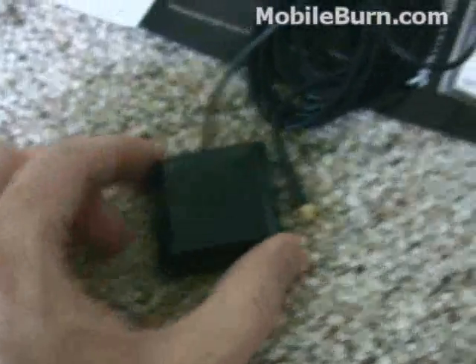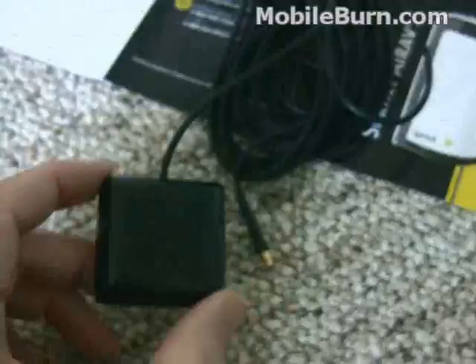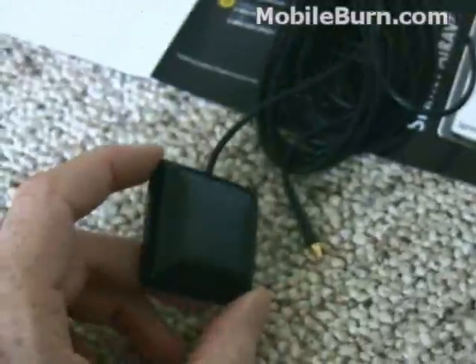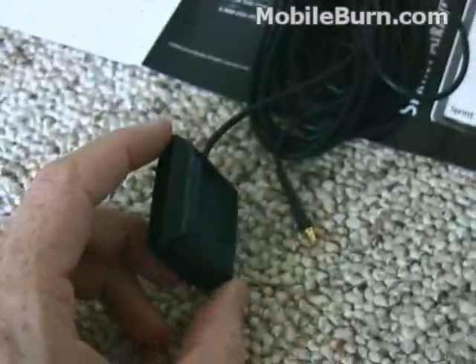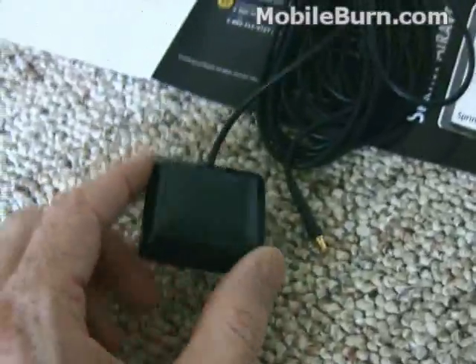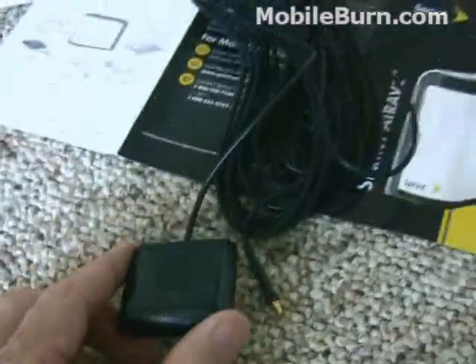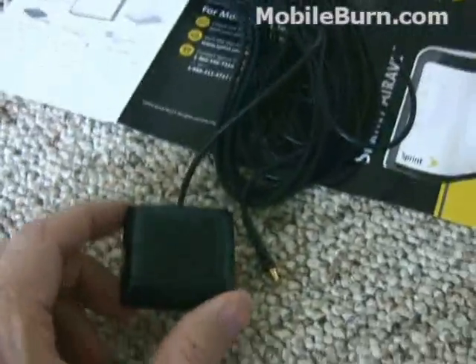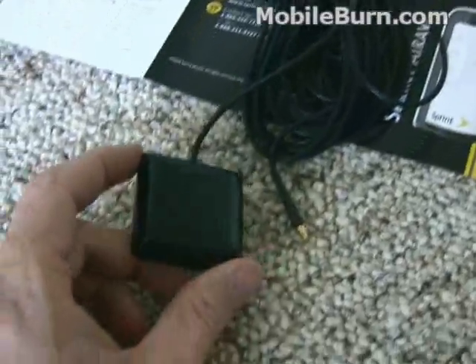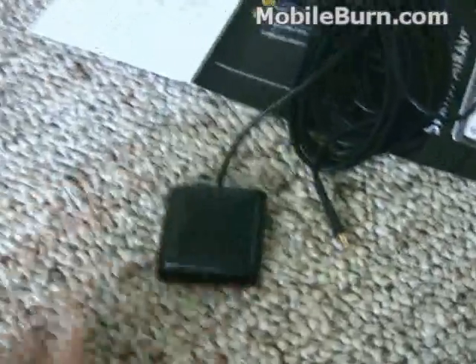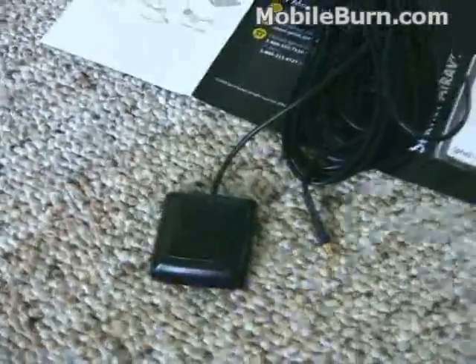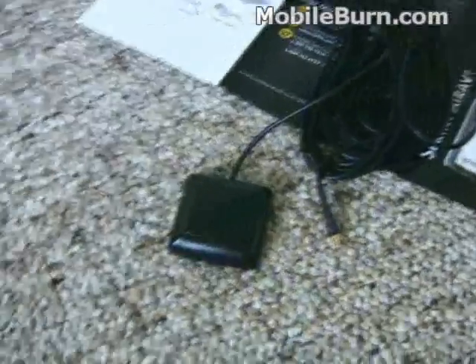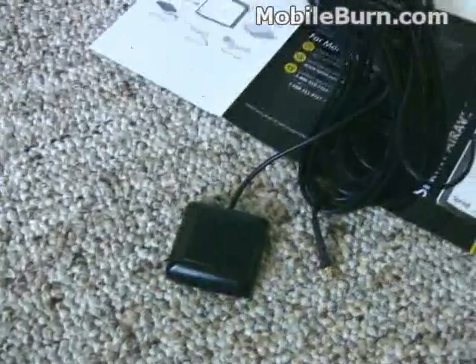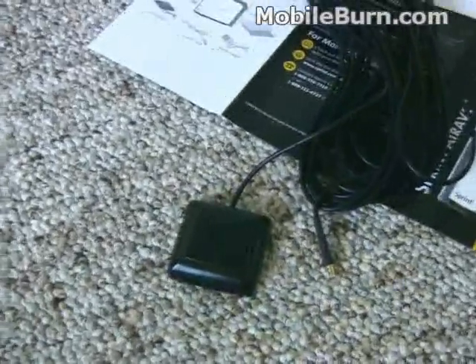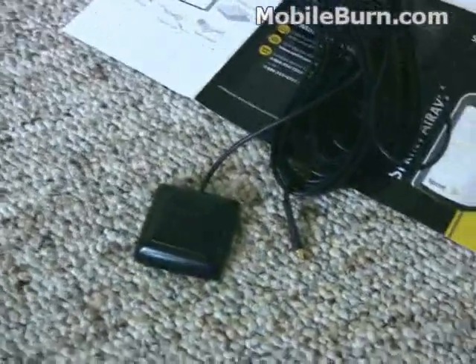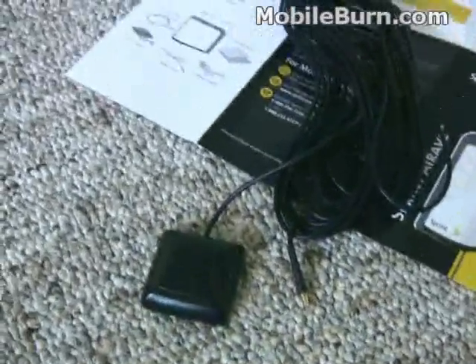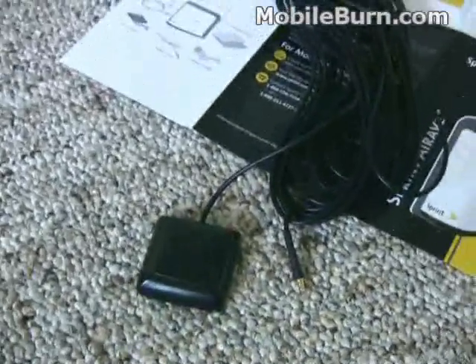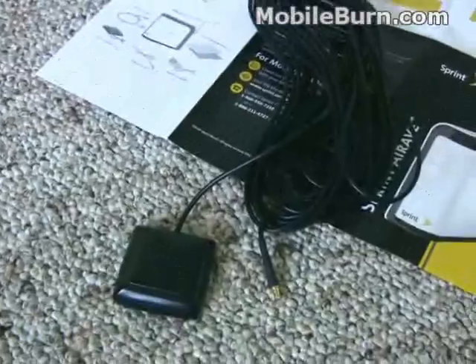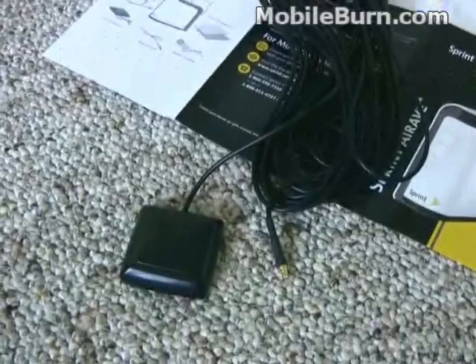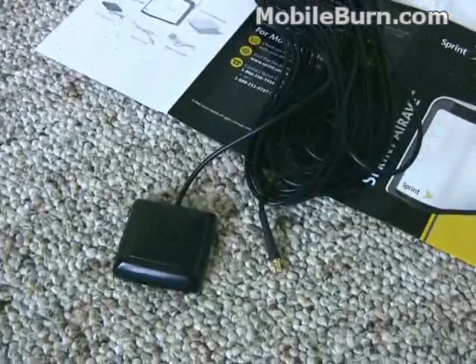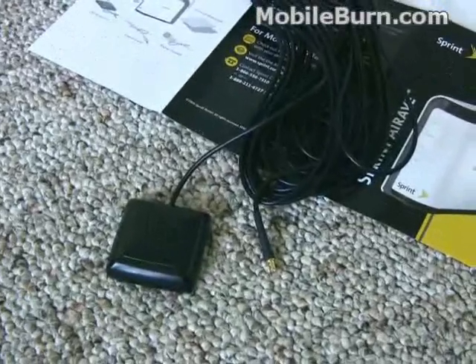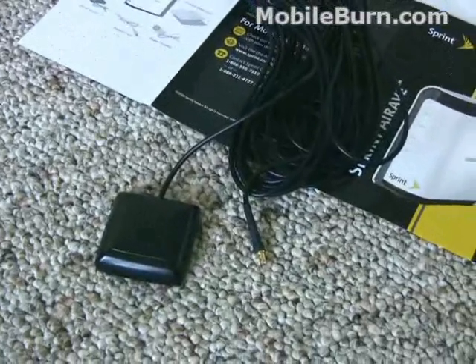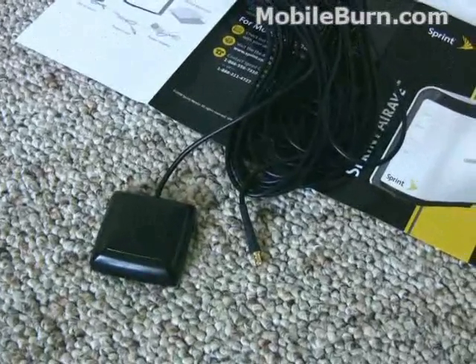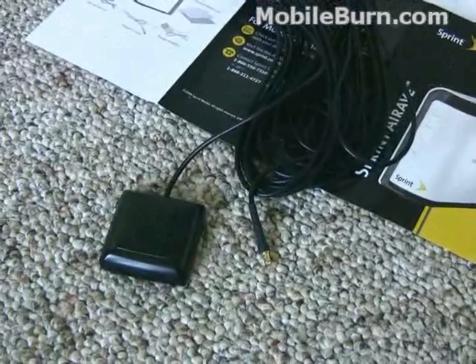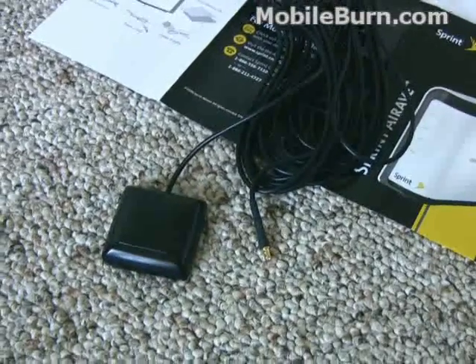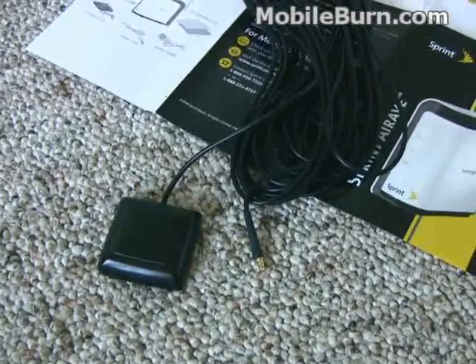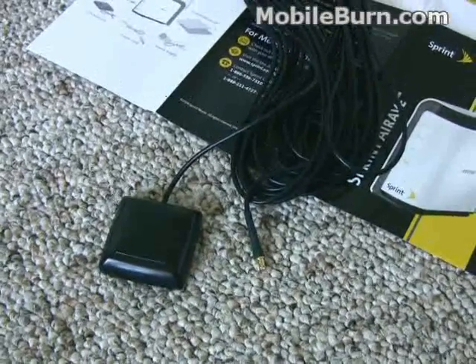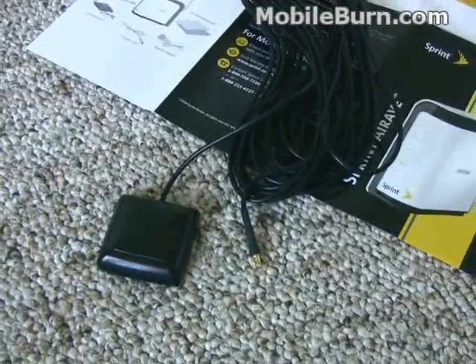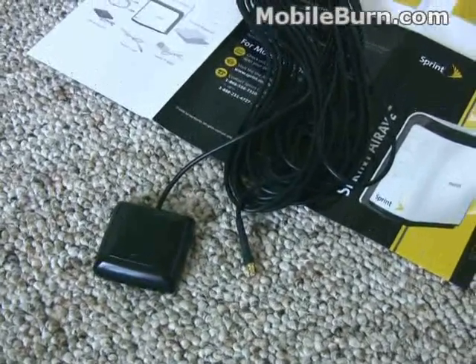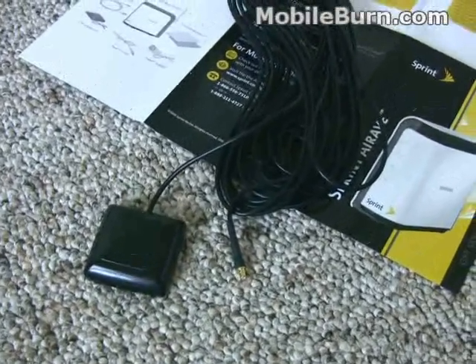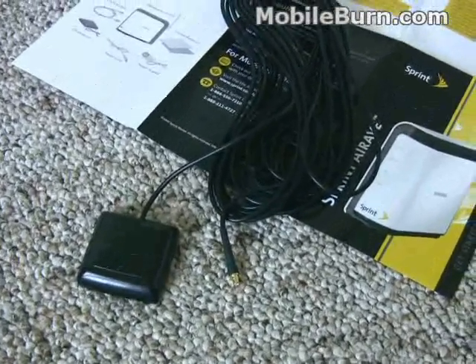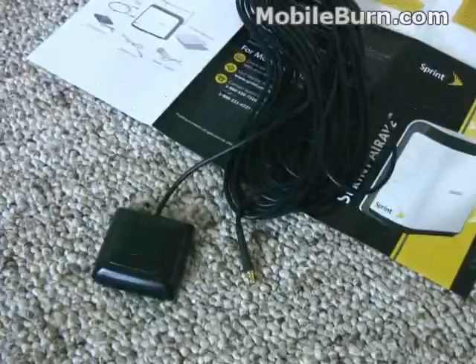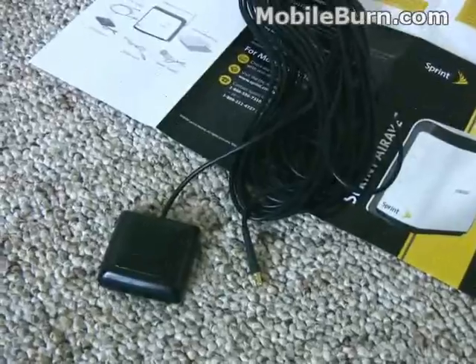If you can't manage to get a GPS signal from where you normally place it — let's say if you were putting it in your basement — then you'd probably have to run this external antenna so that you could pick it up from a window or something like that.